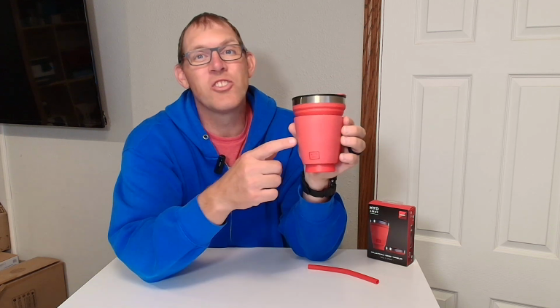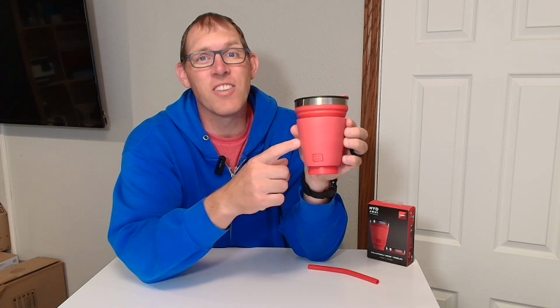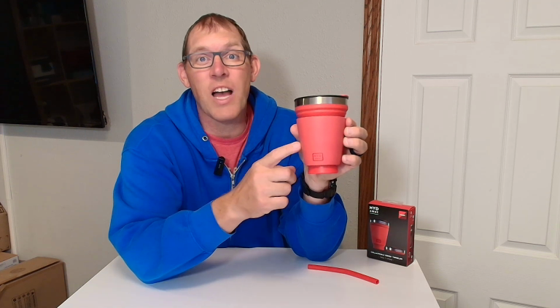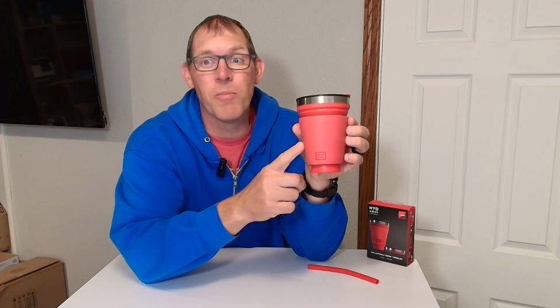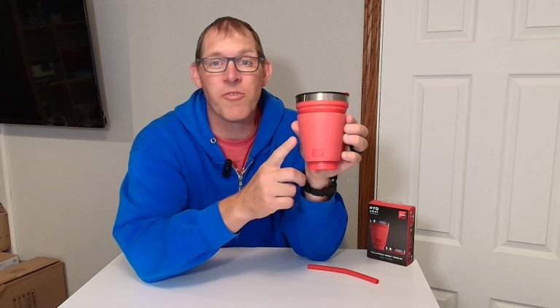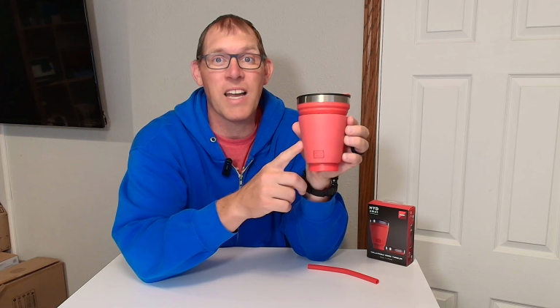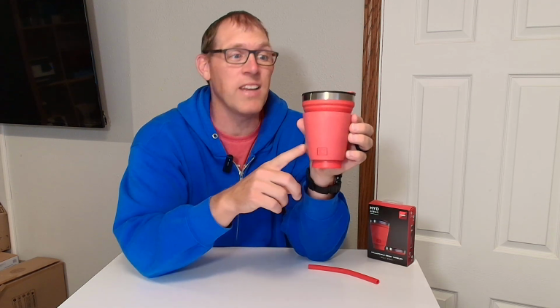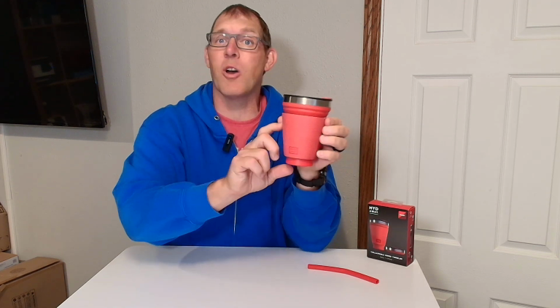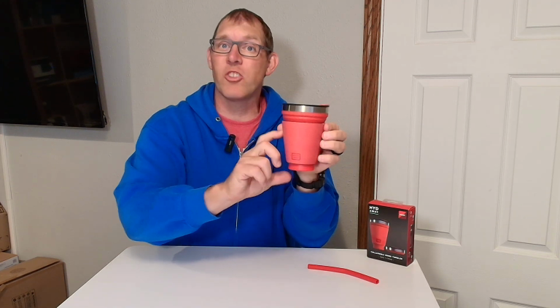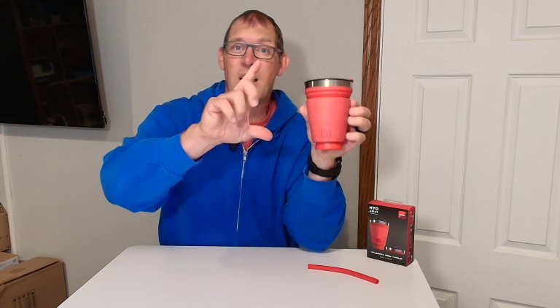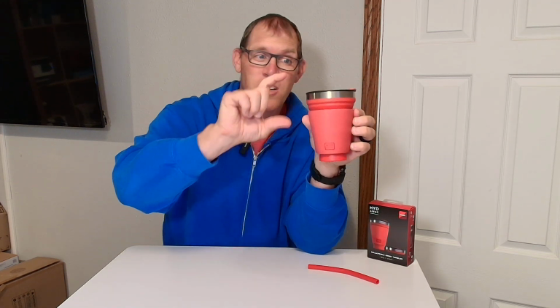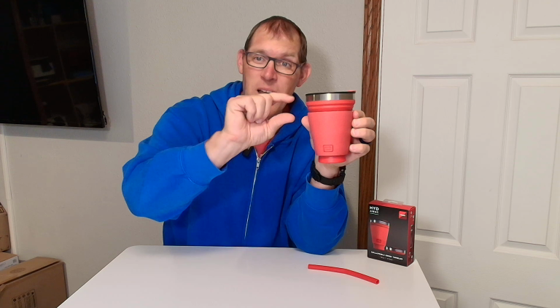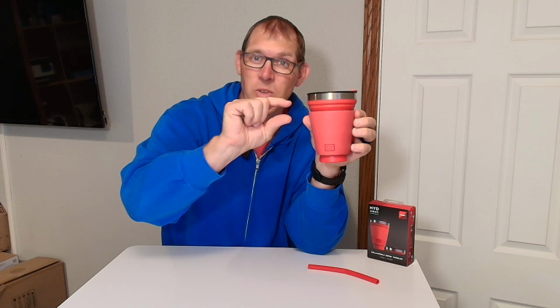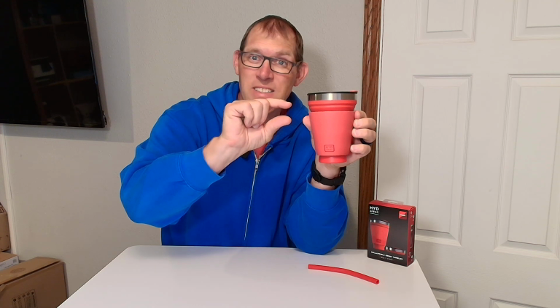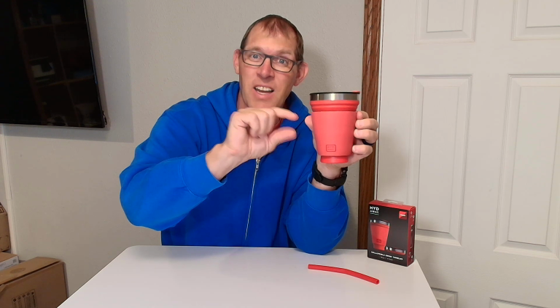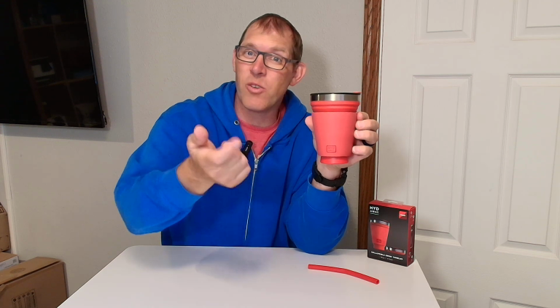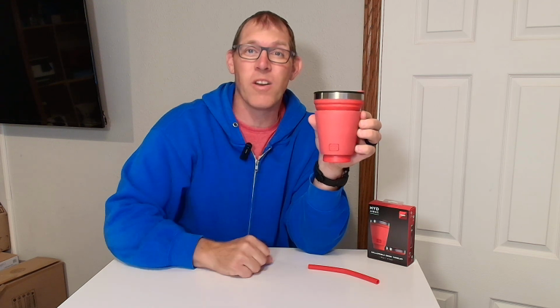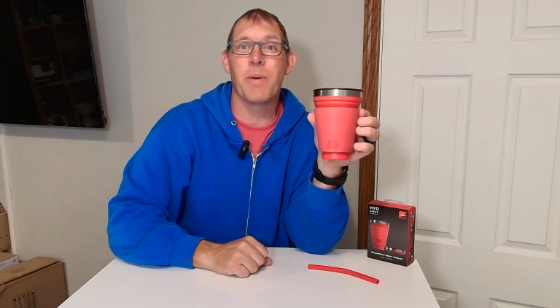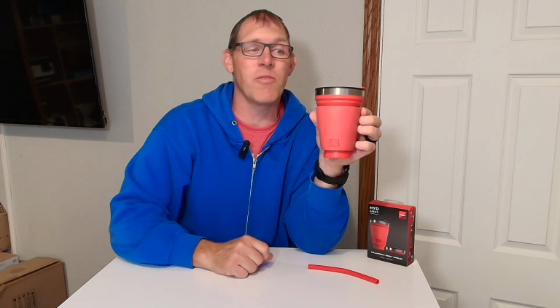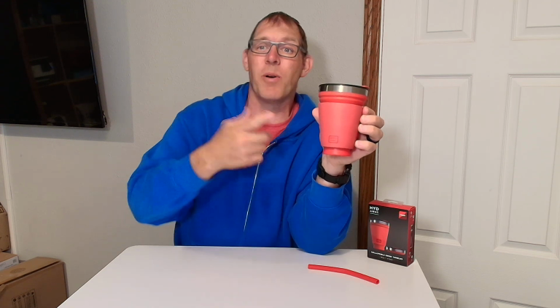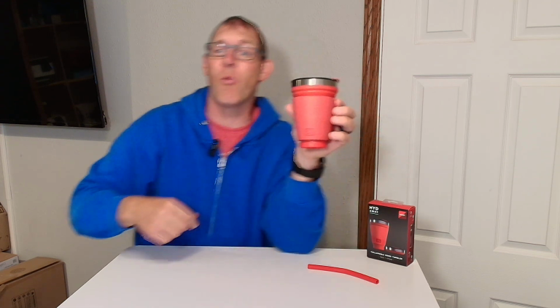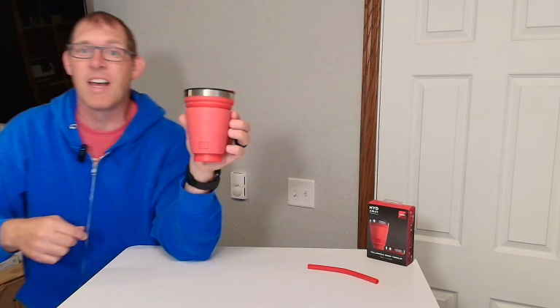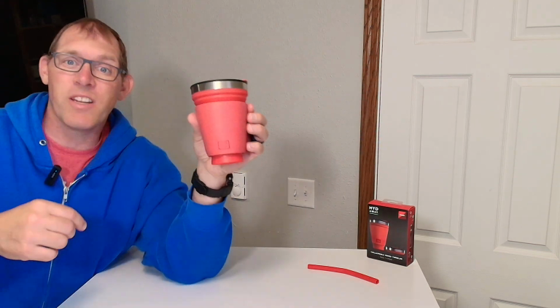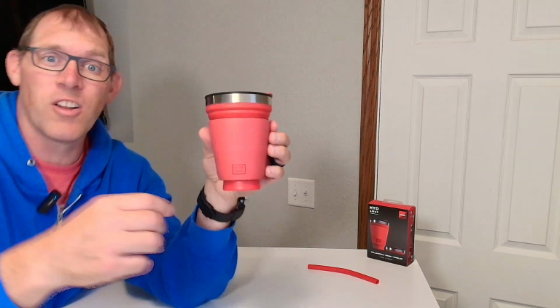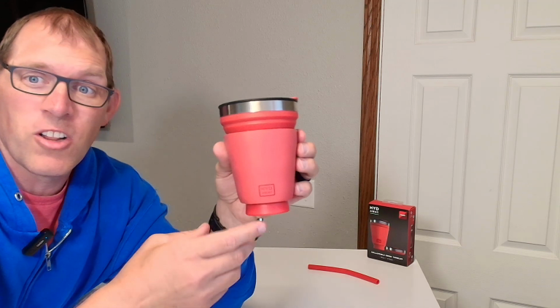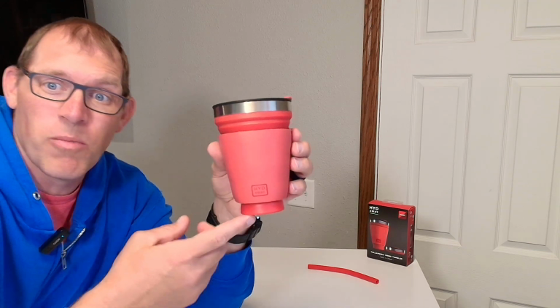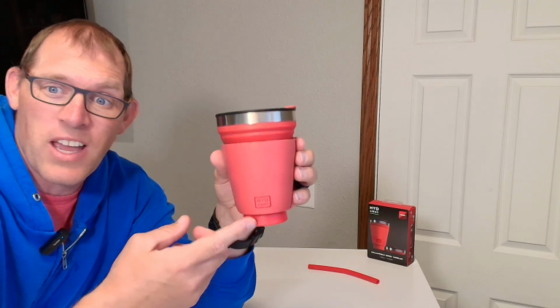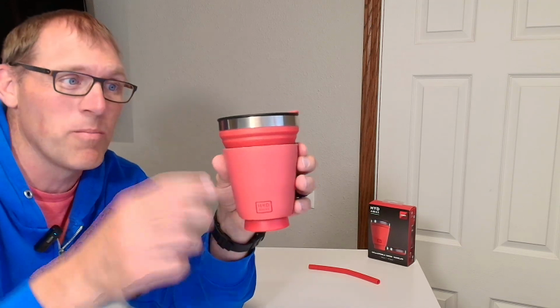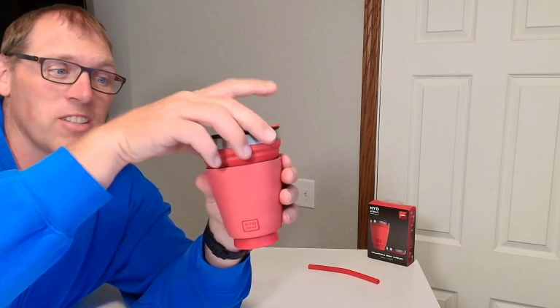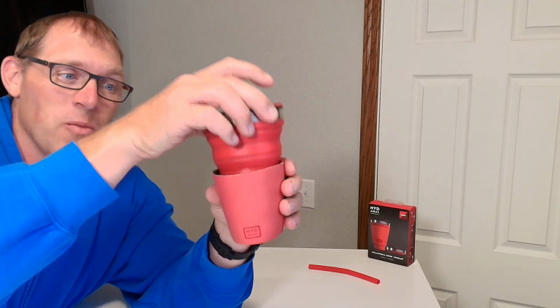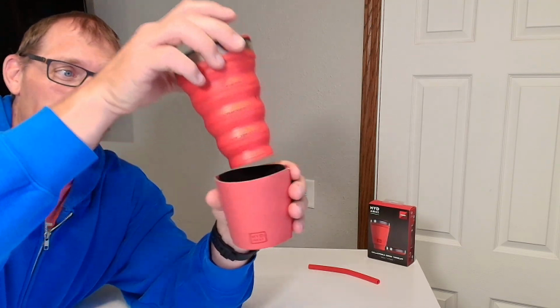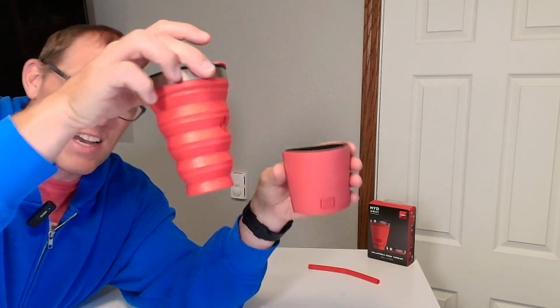Check out this collapsible mug from Hideaway. In this video I wanted to show you how the mug collapses really easily so you can put it in your backpack and travel with it, but before that I wanted to give you a little bit of a close-up look at what the mug looks like when you pull it out.